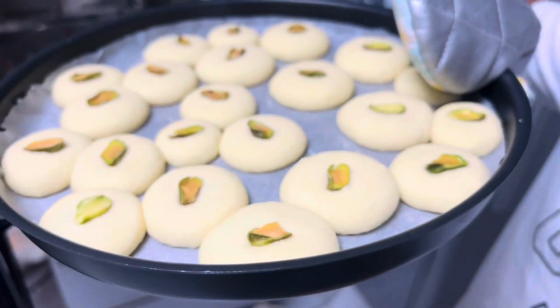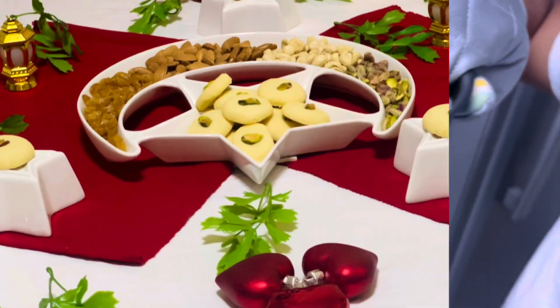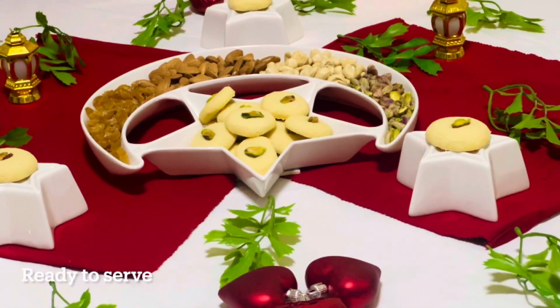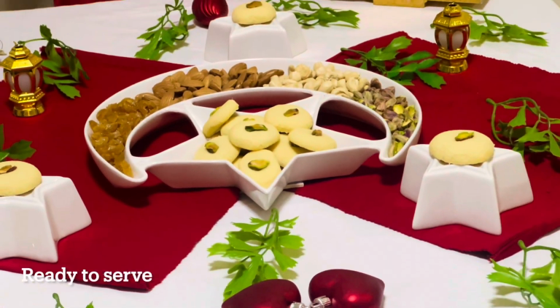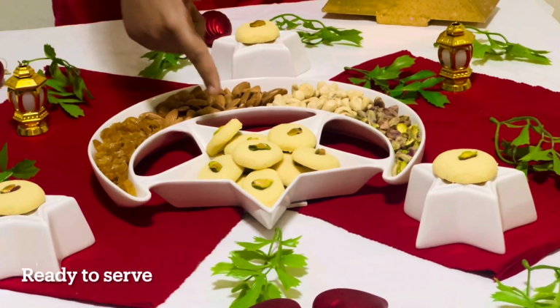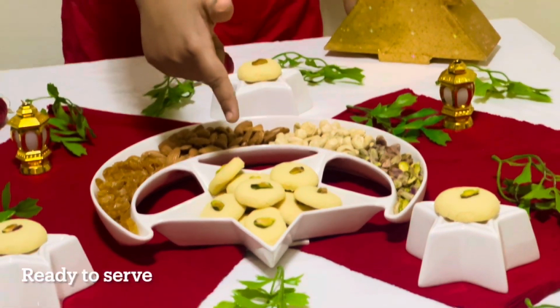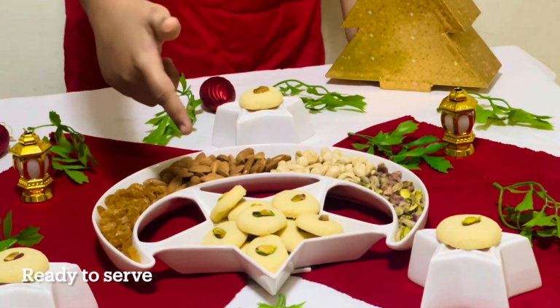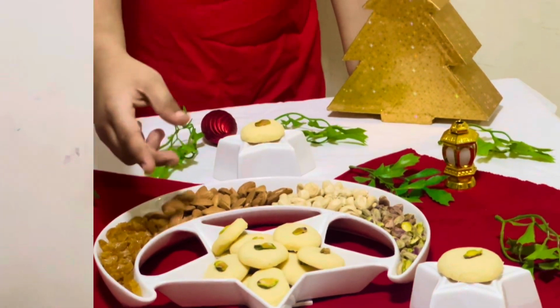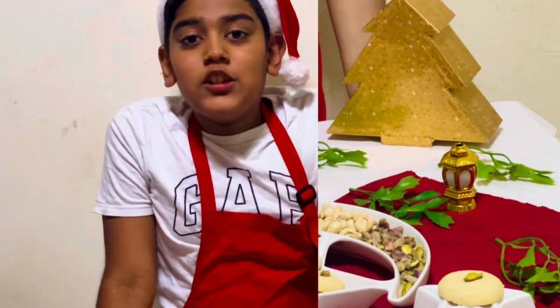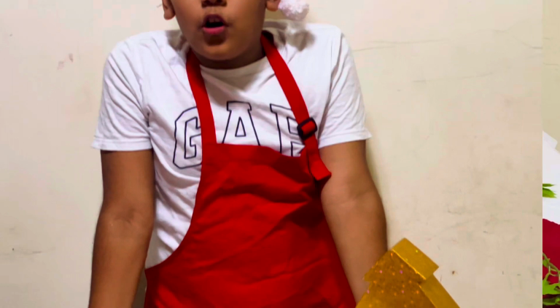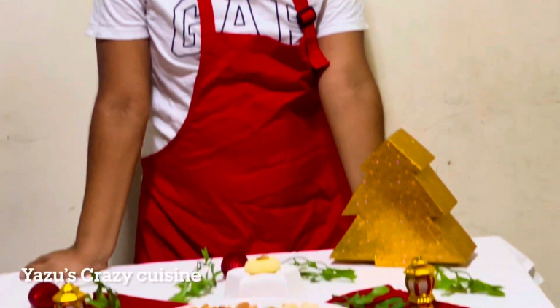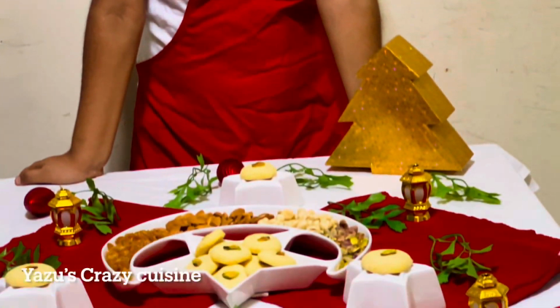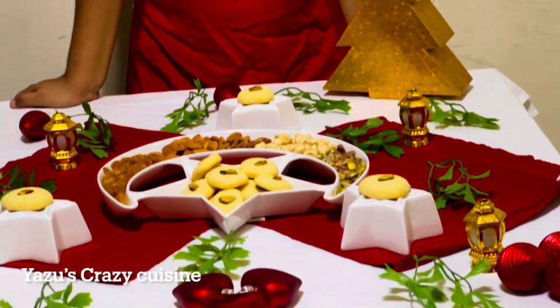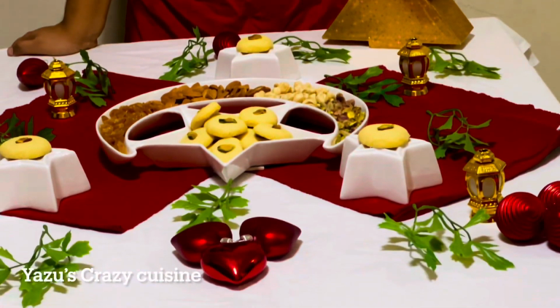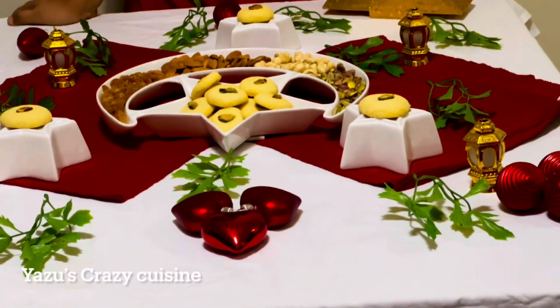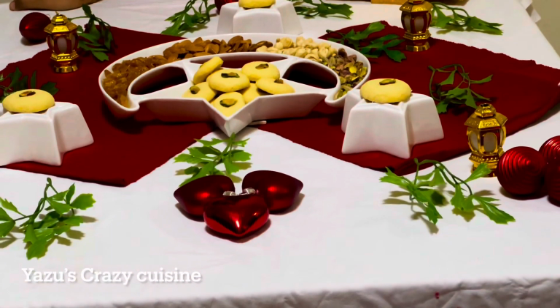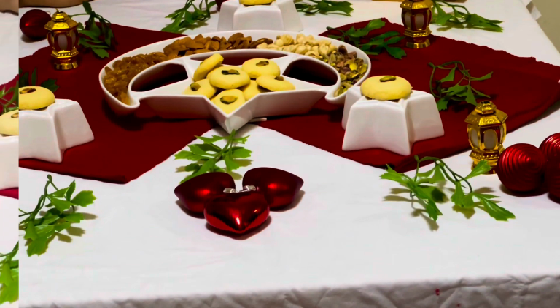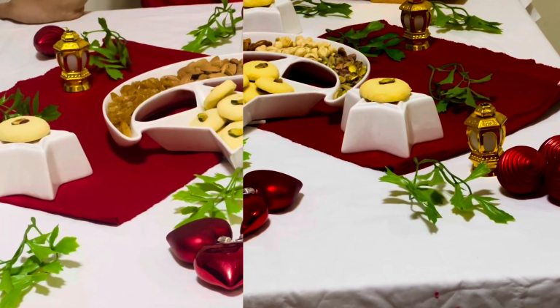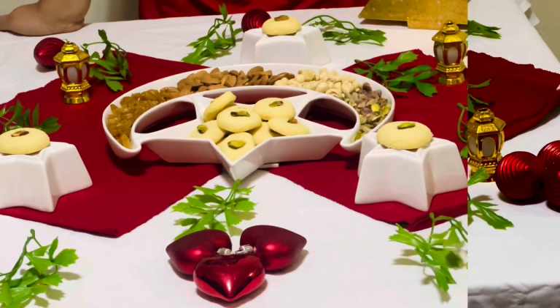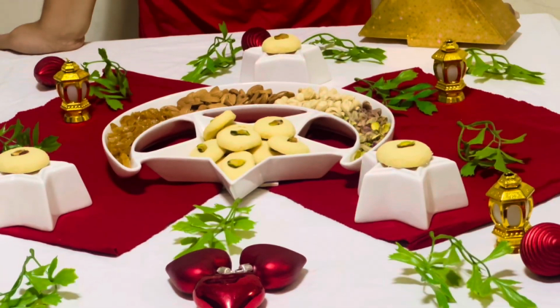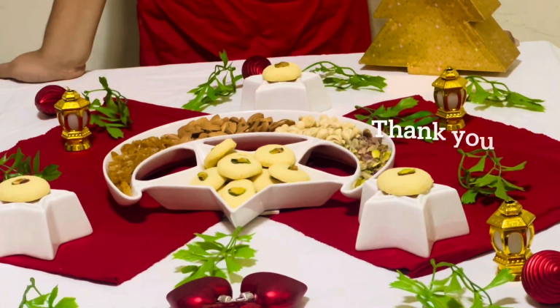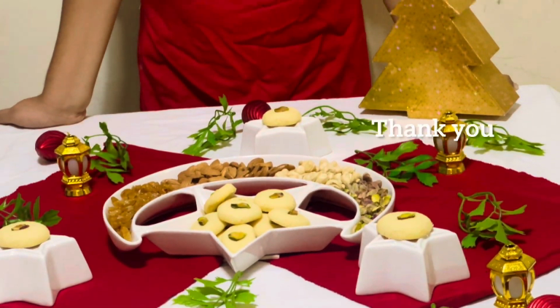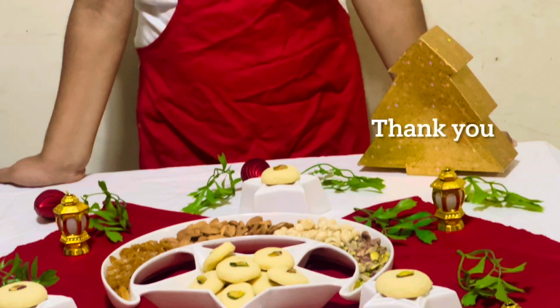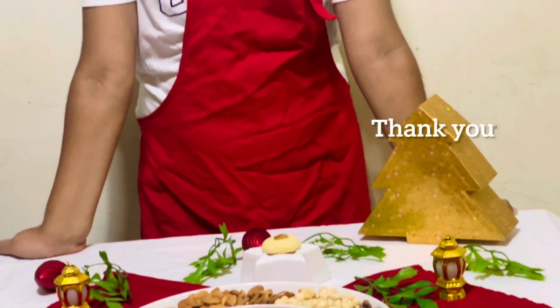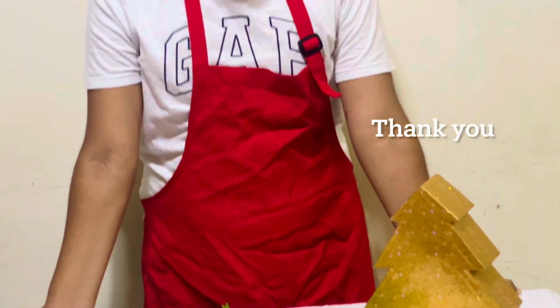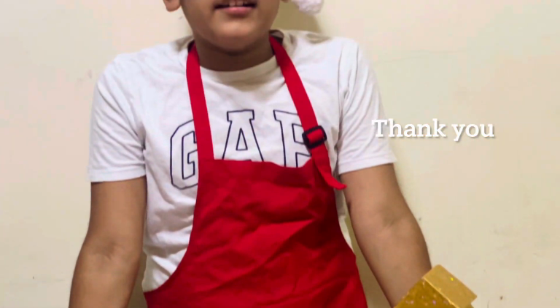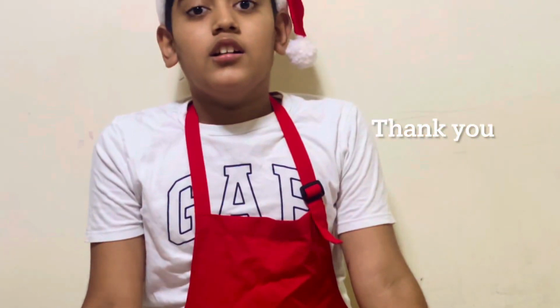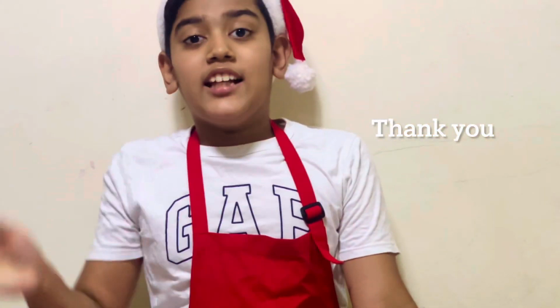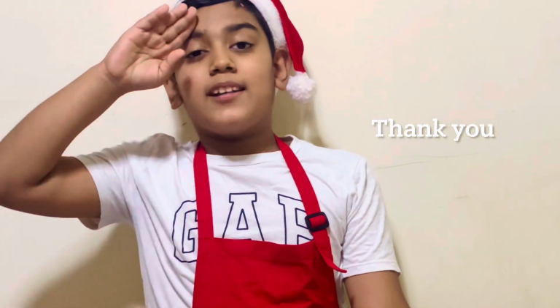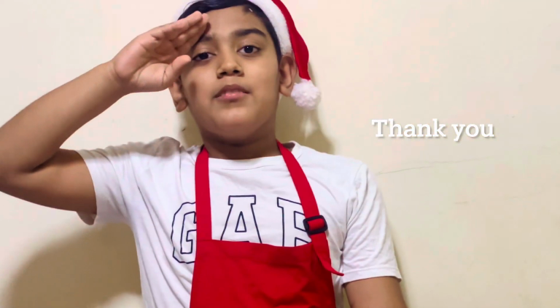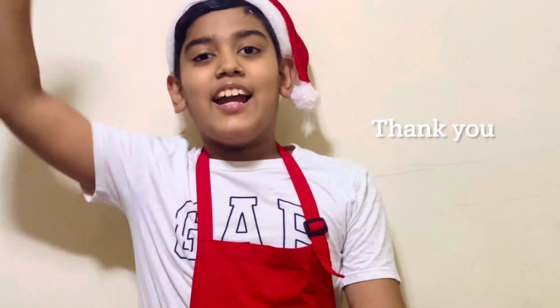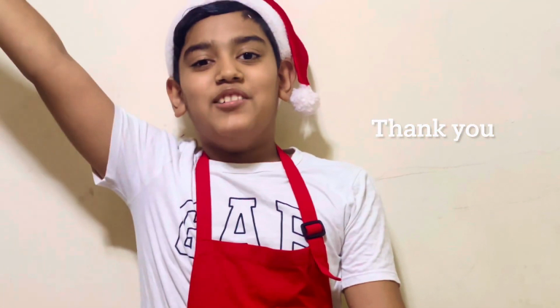Our cookies are ready to serve. Make sure you all make this on Christmas. Thank you for watching. Don't forget to subscribe, like and comment. See you next time. Signing out.